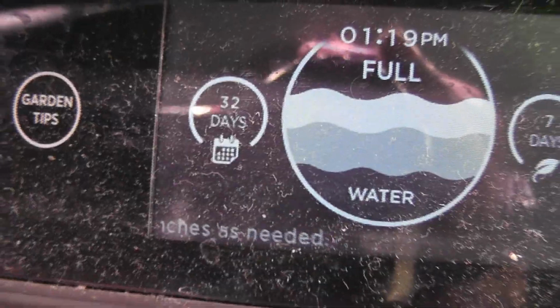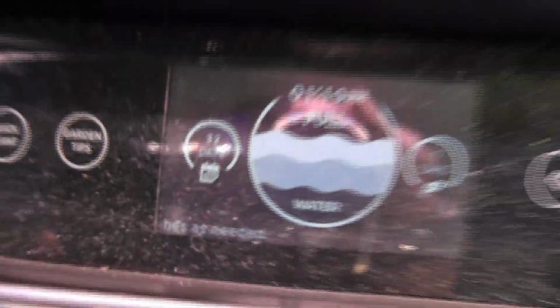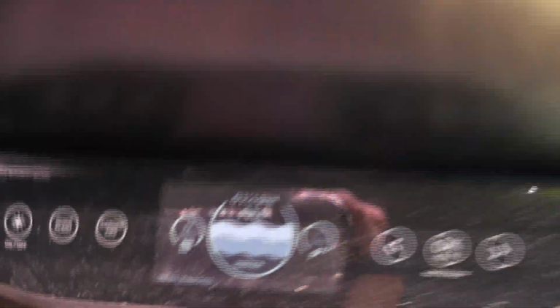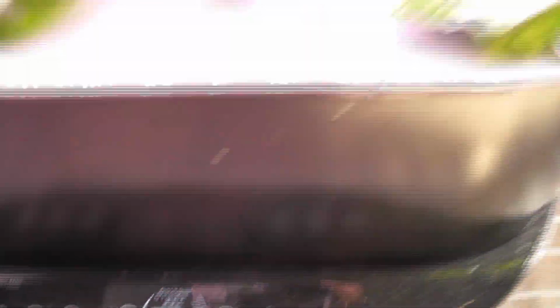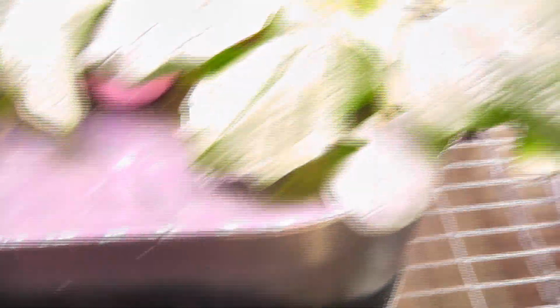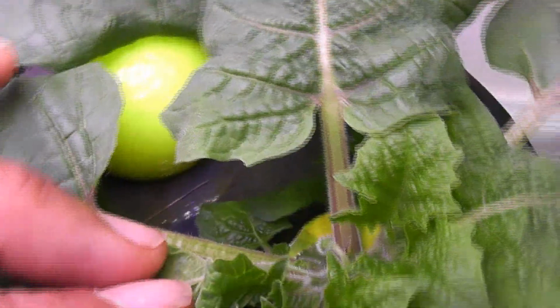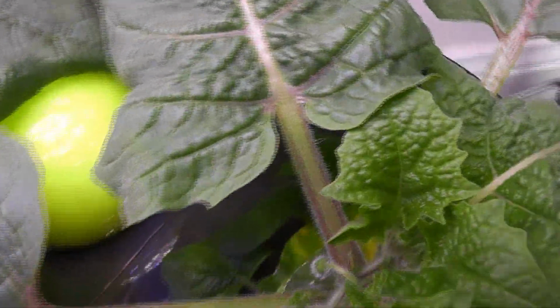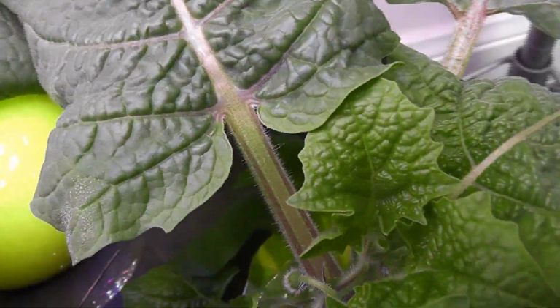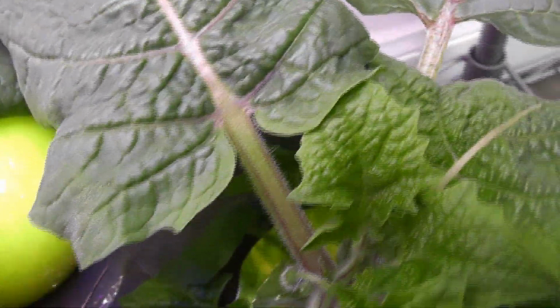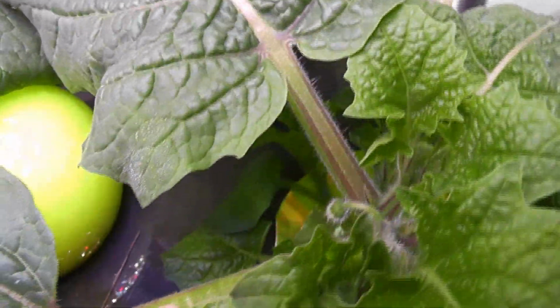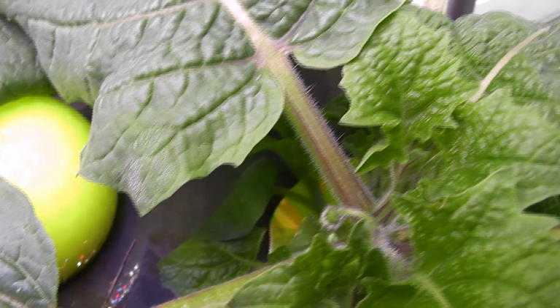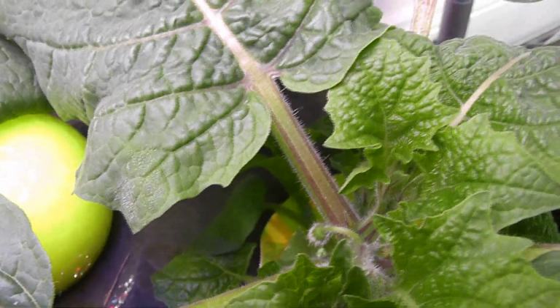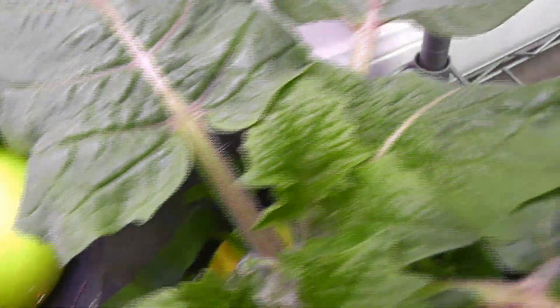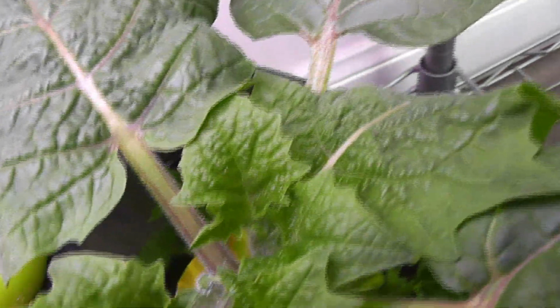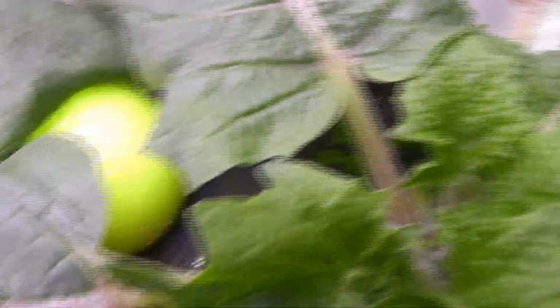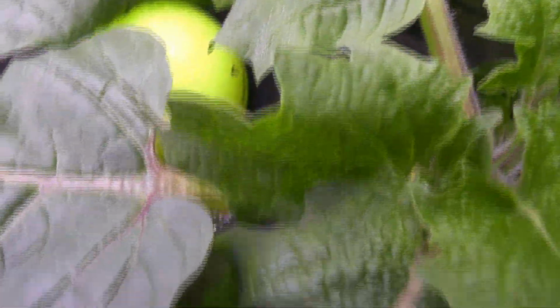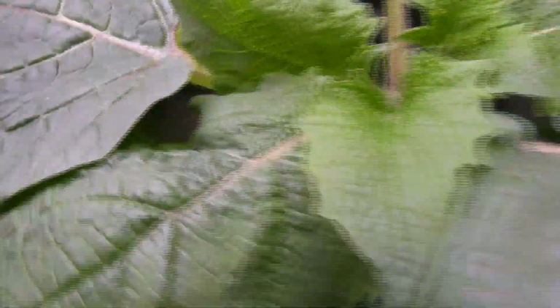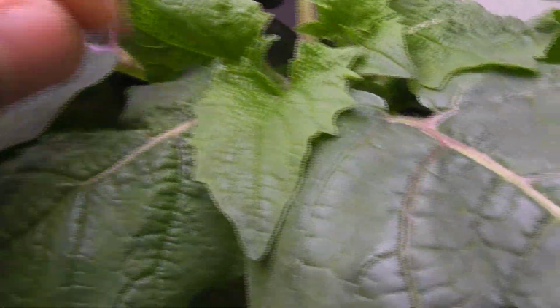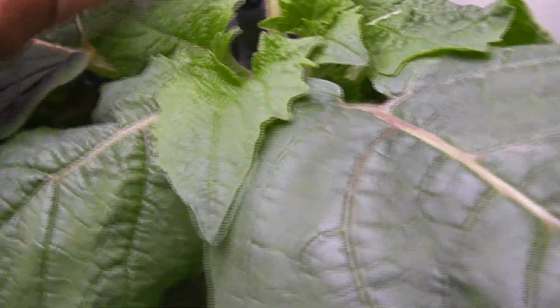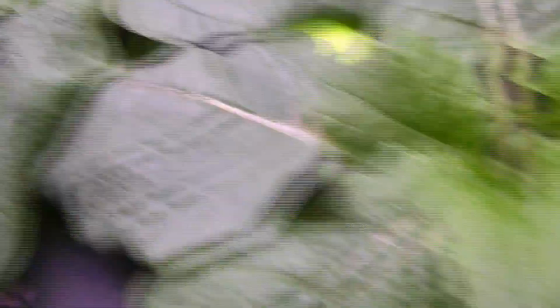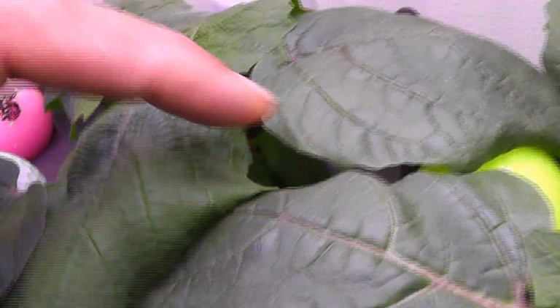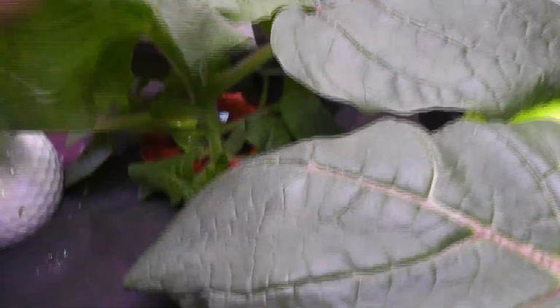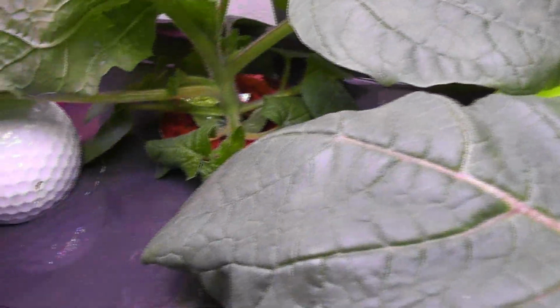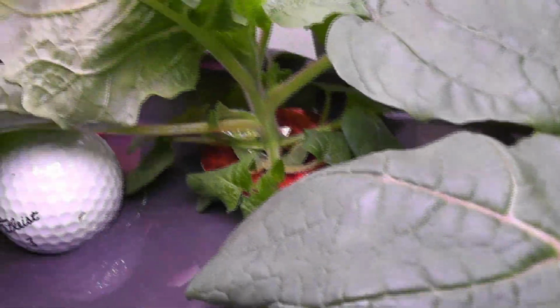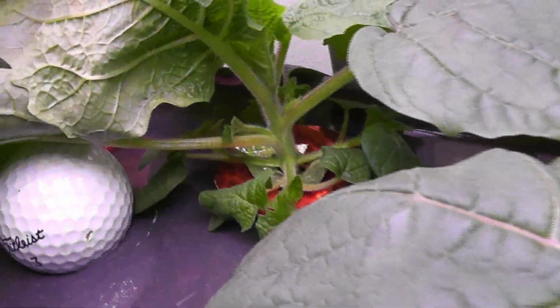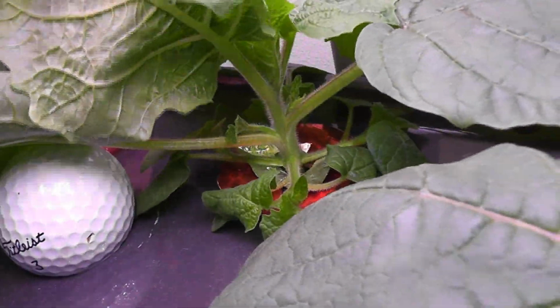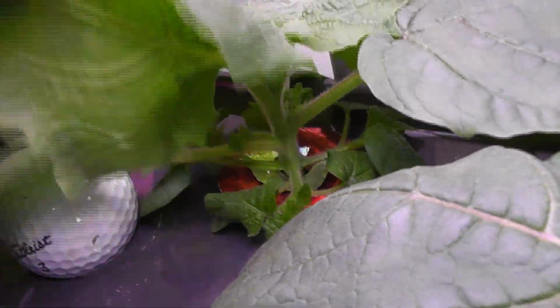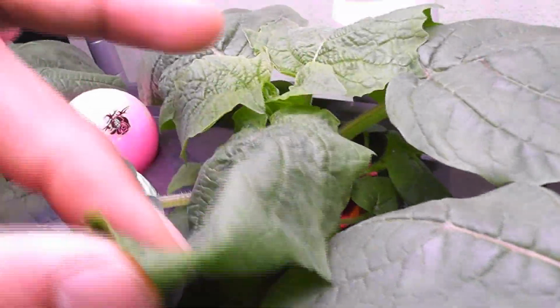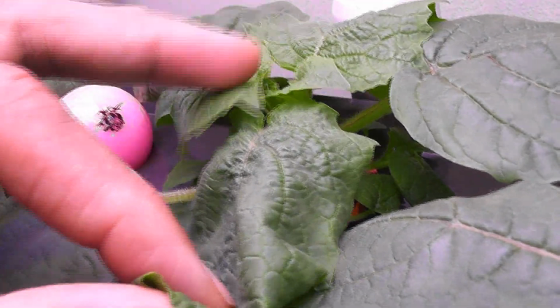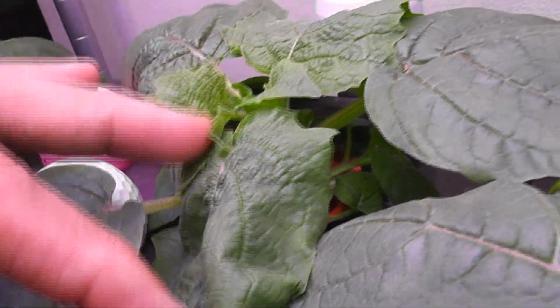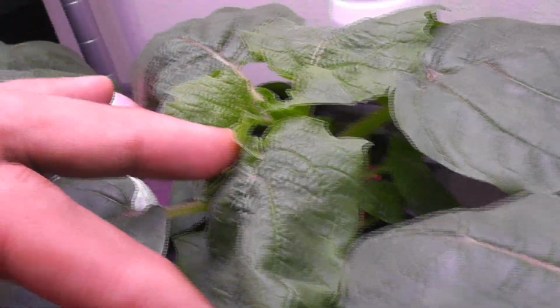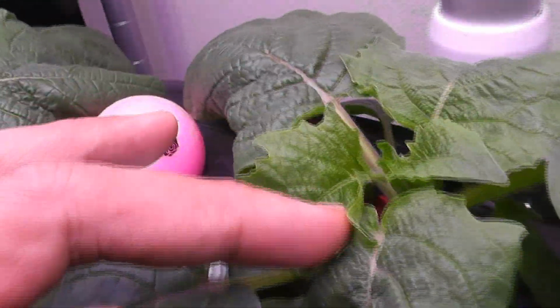Day 32. The bud on this plant is getting big and it is turning downwards. Buds on the other plants are still small.